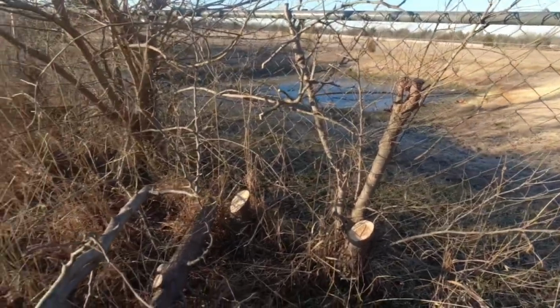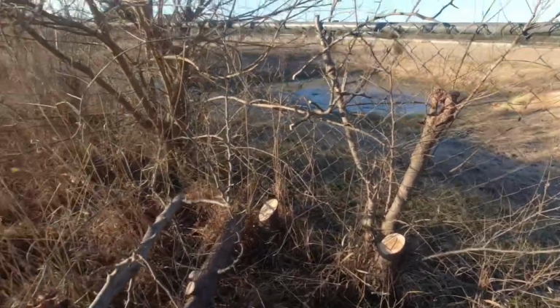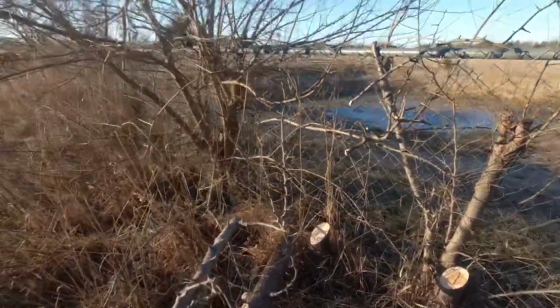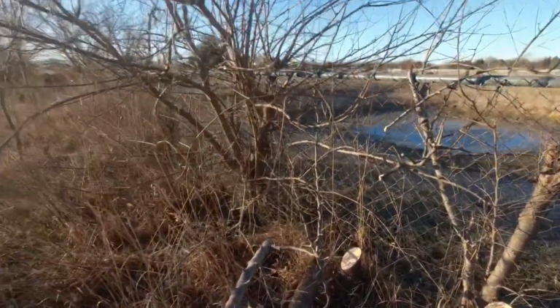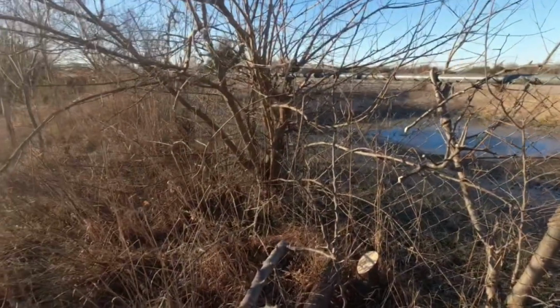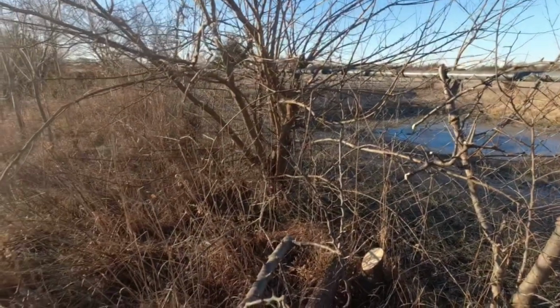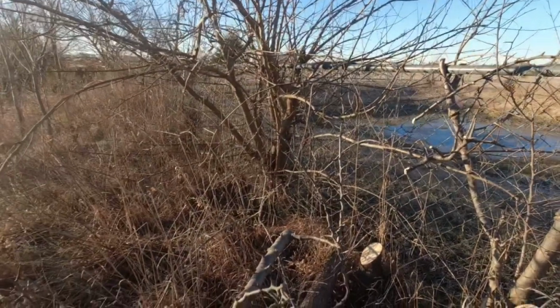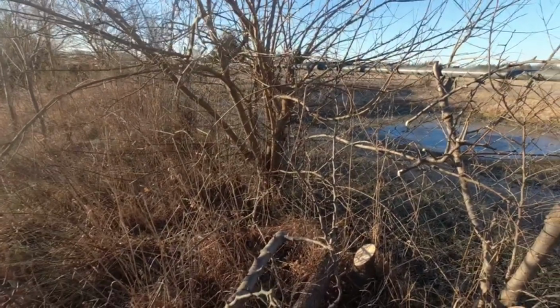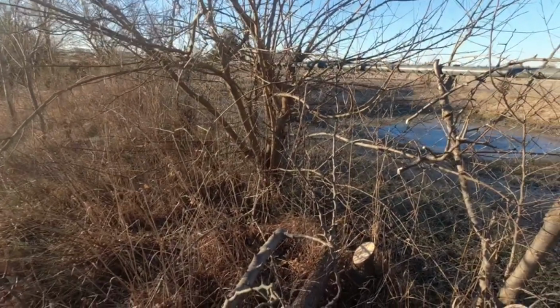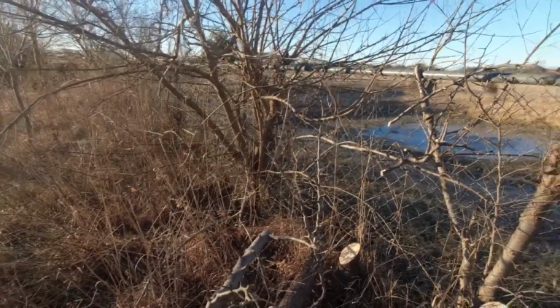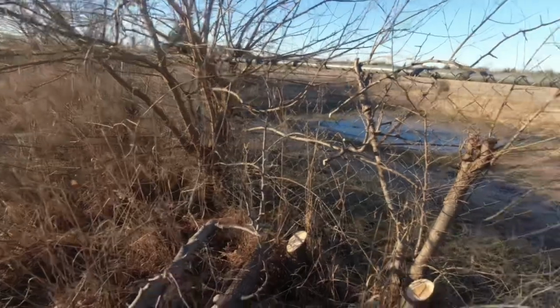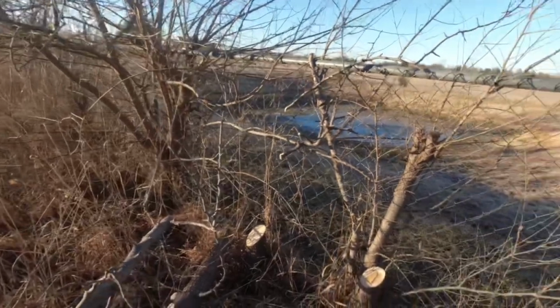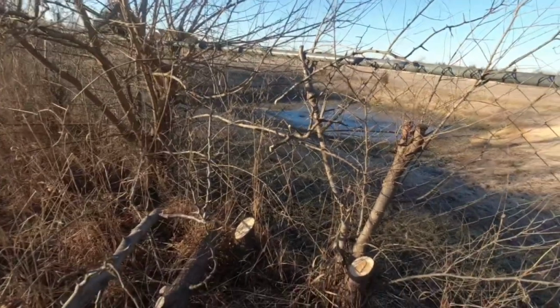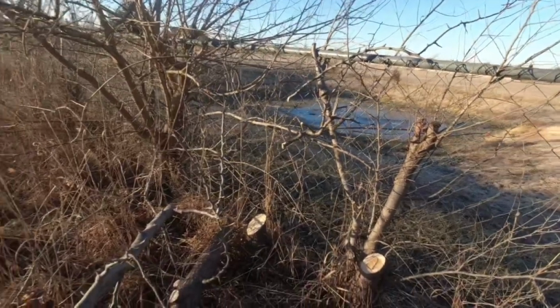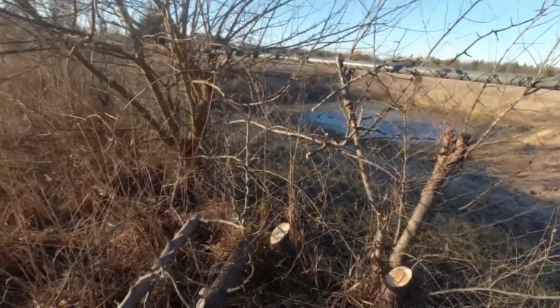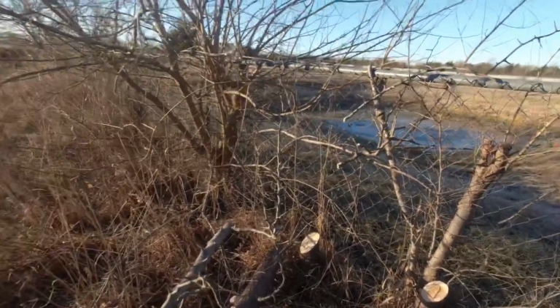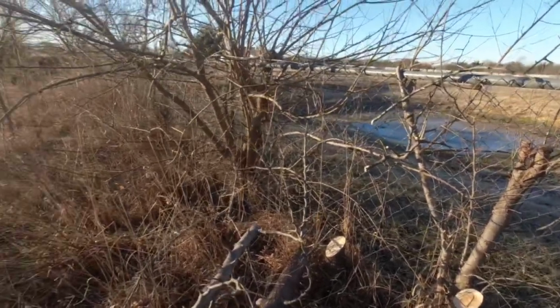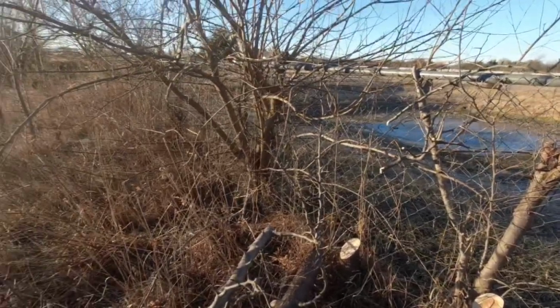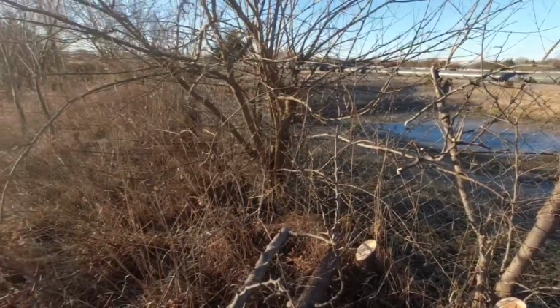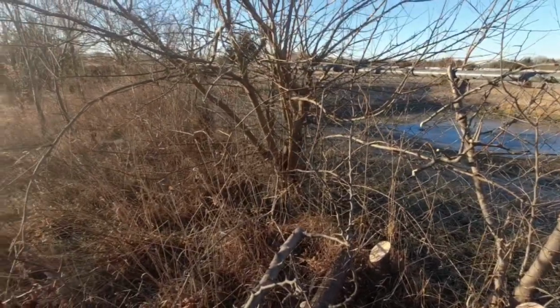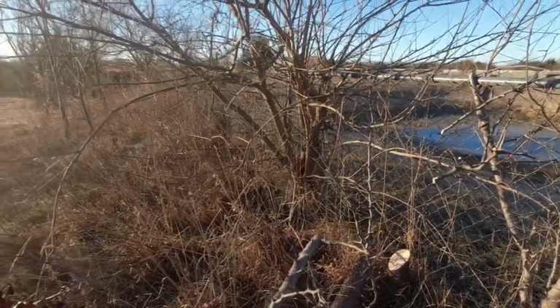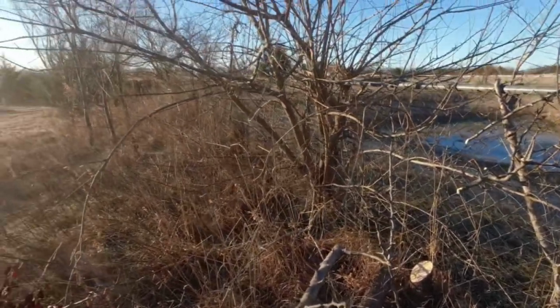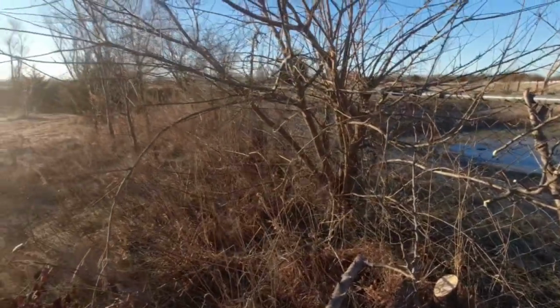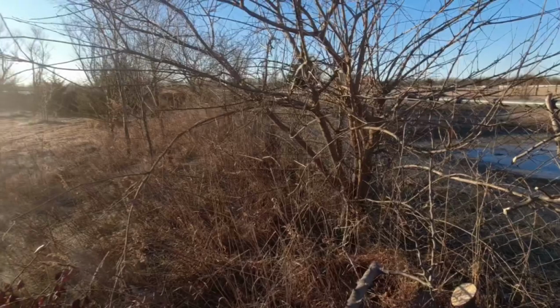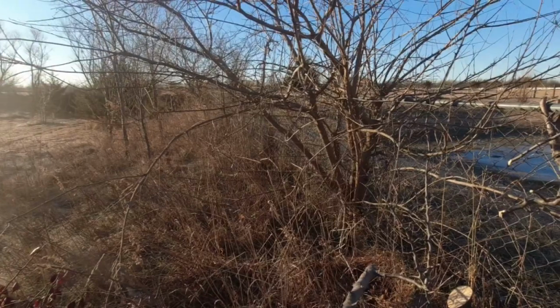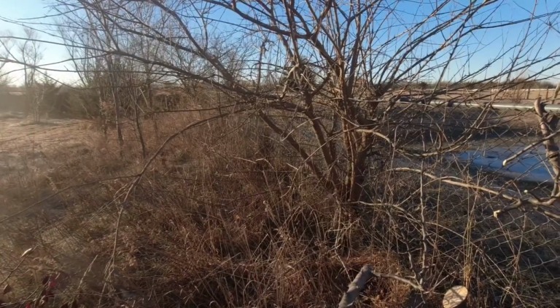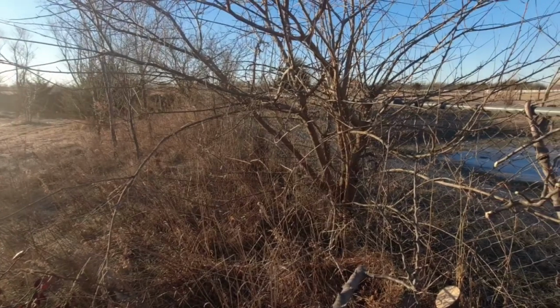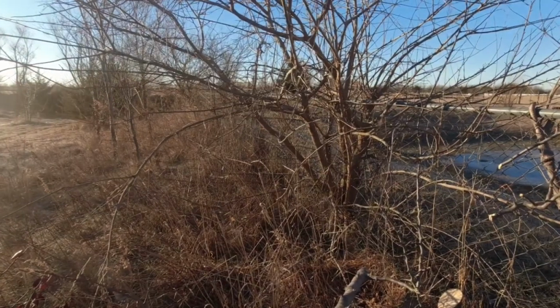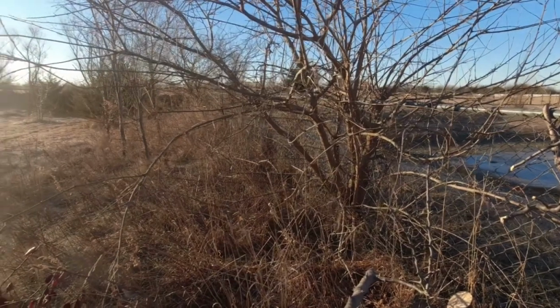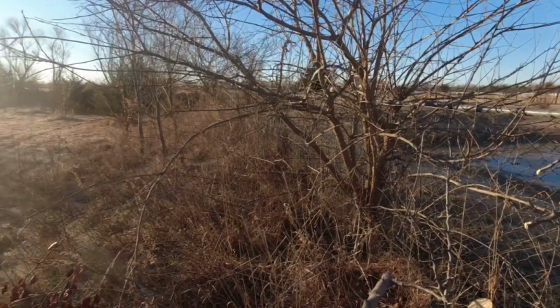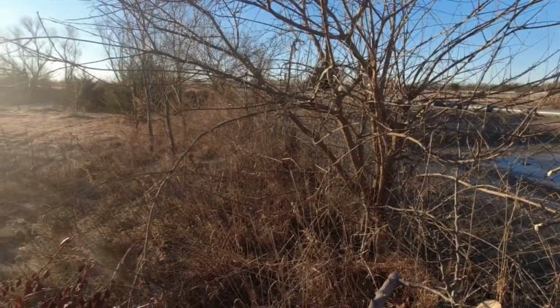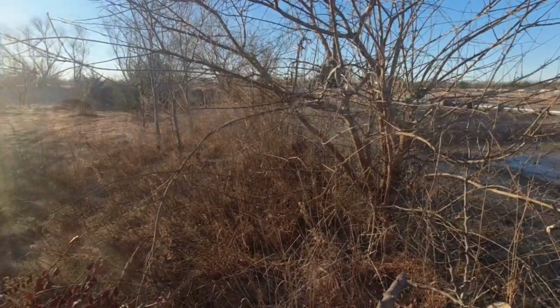It's looking like I'm not going to be able to save the chain link. I just got to get the chain link off and disconnected from the fence line.